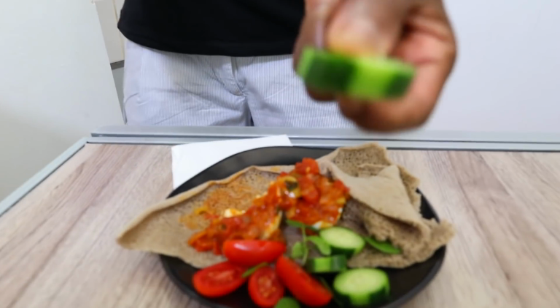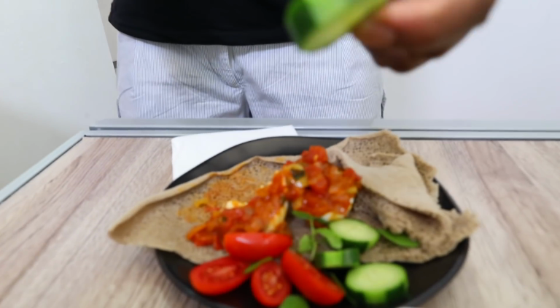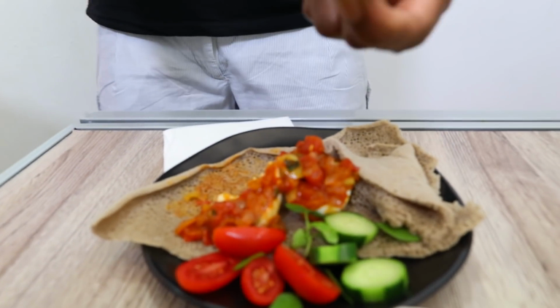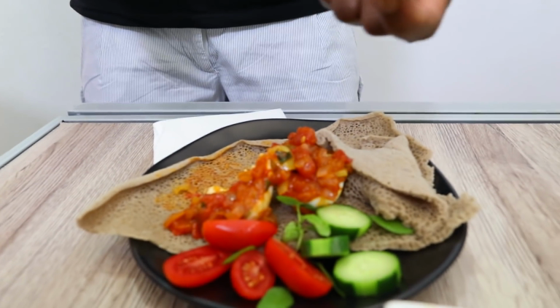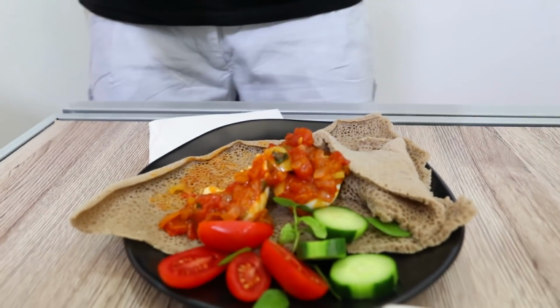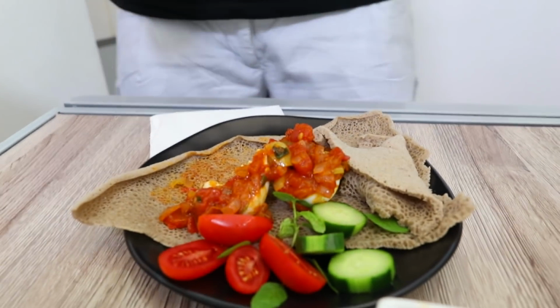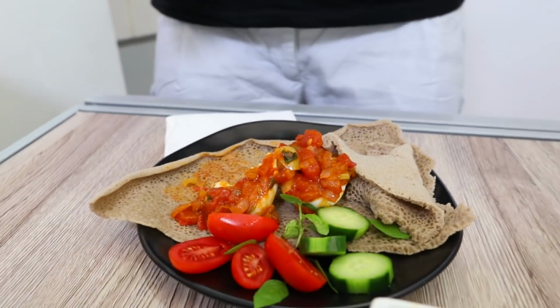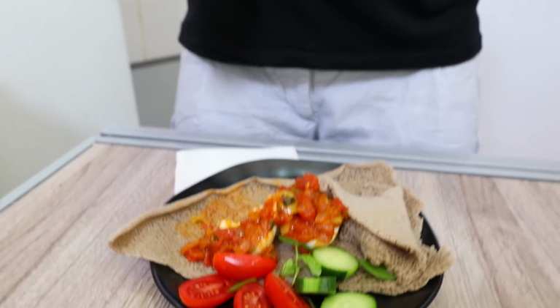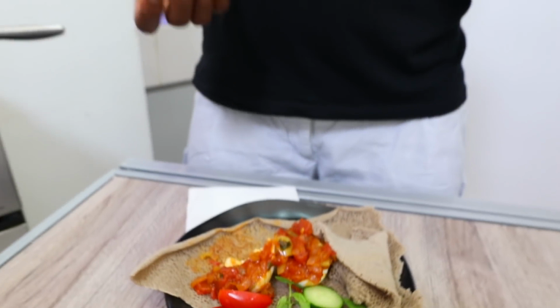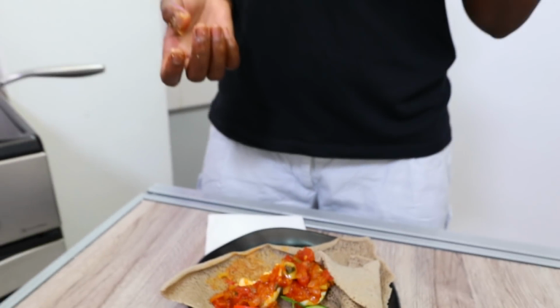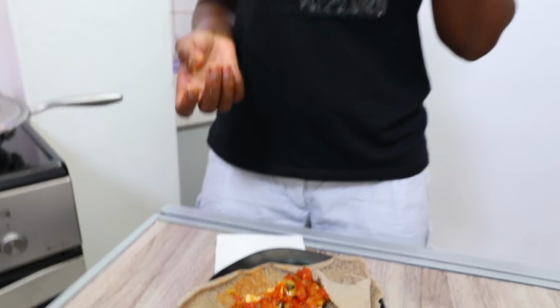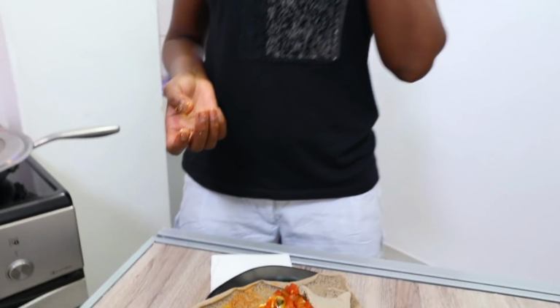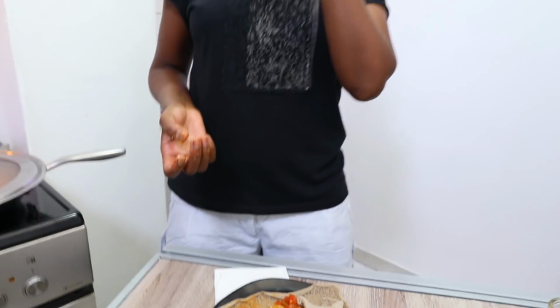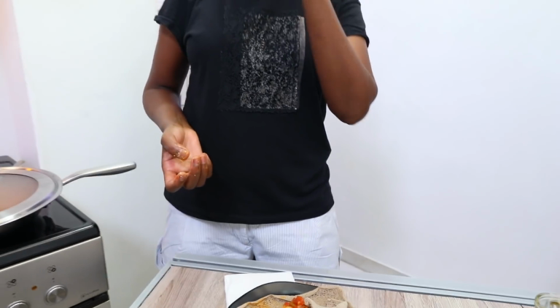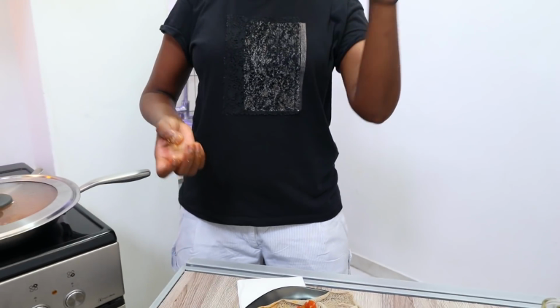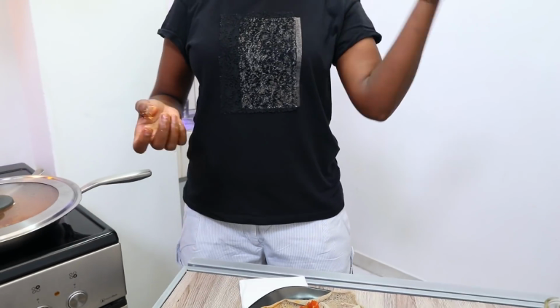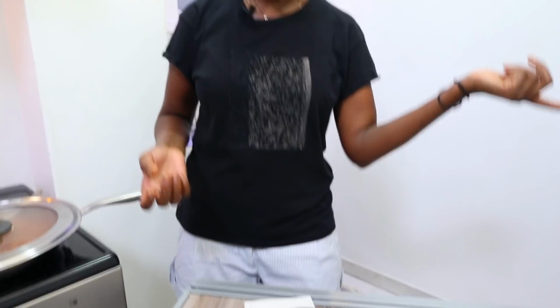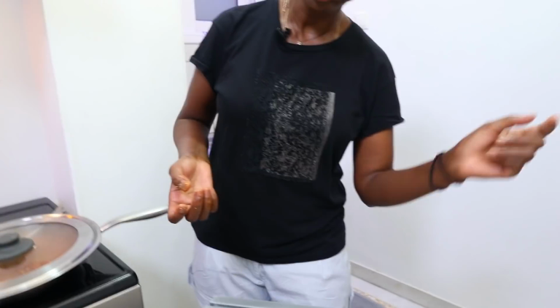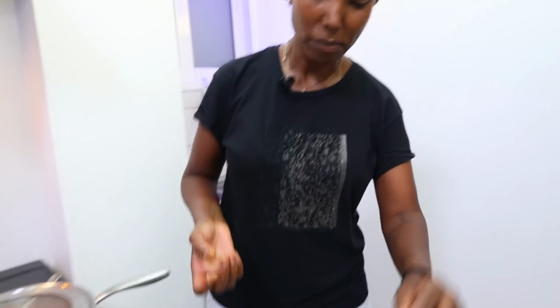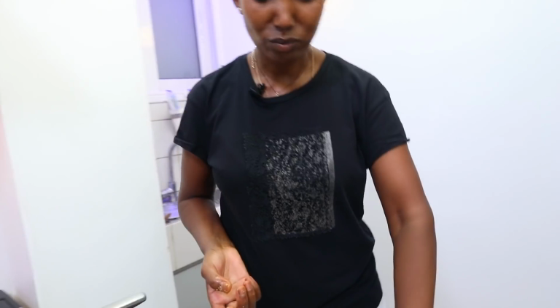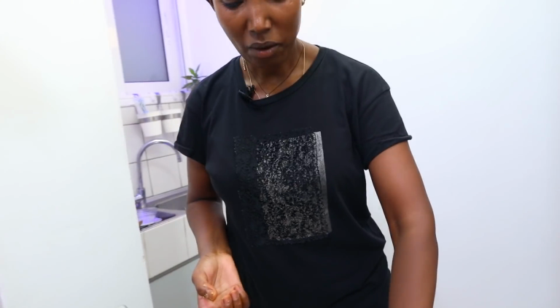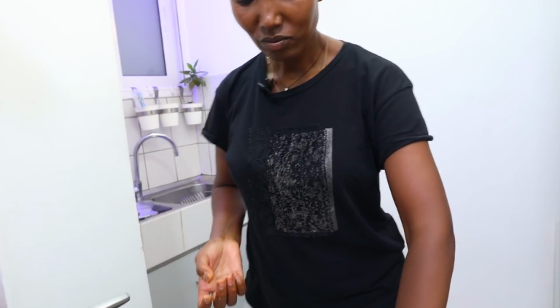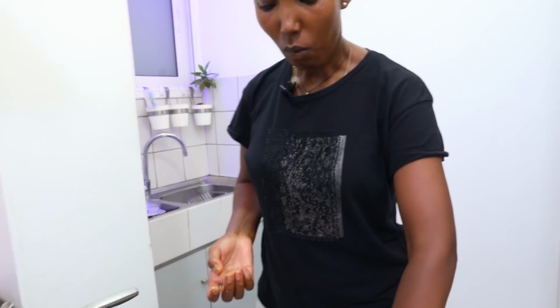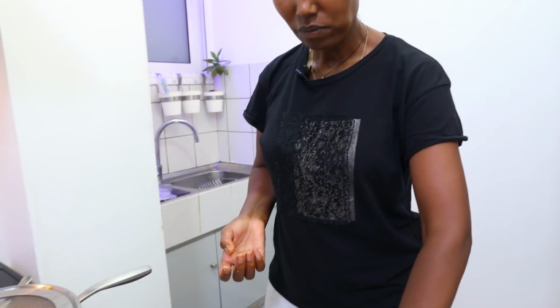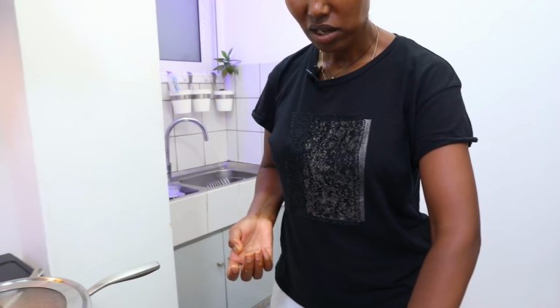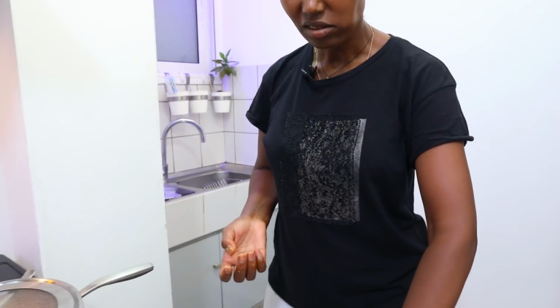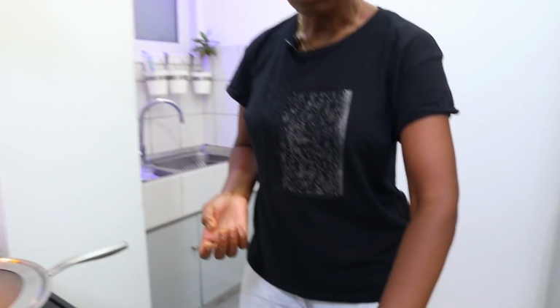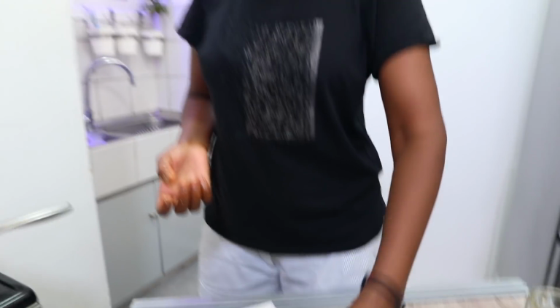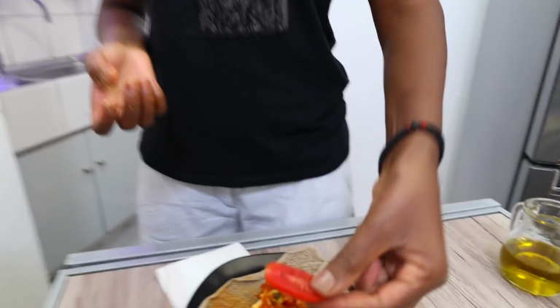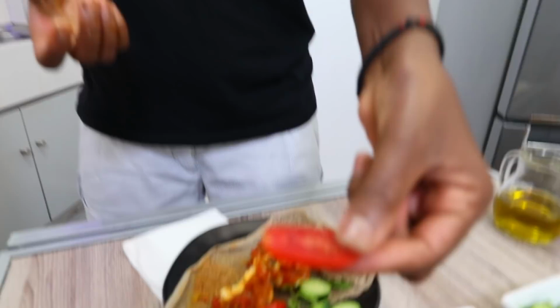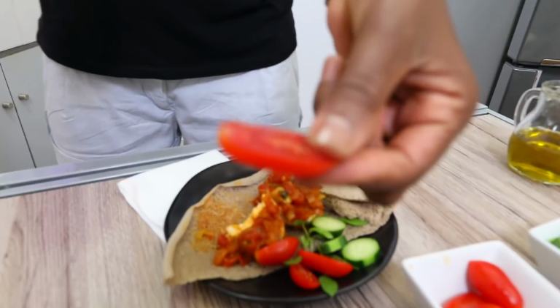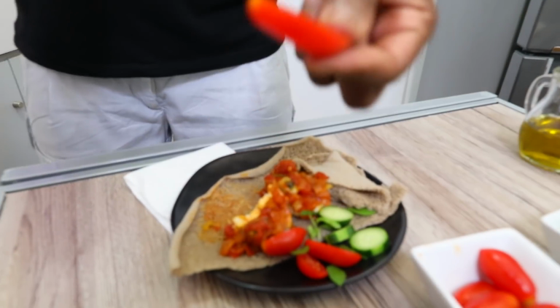Let's go up a bit, and take a bite of the fish.